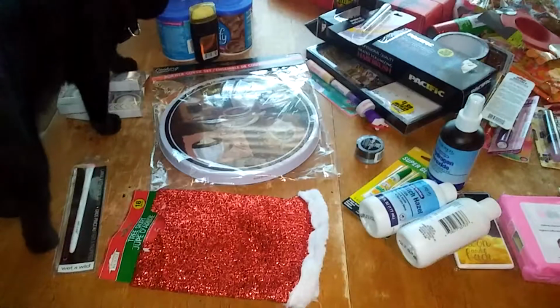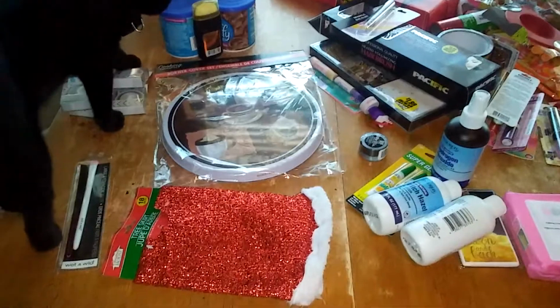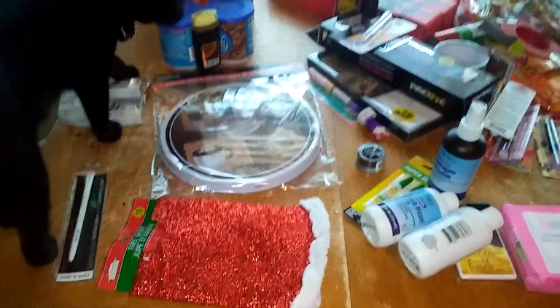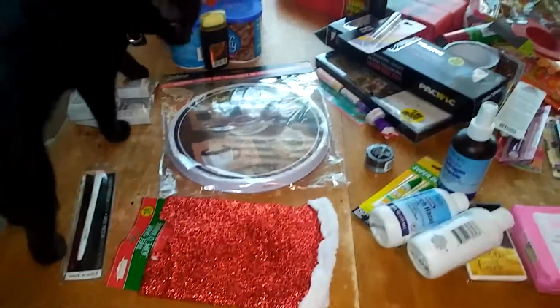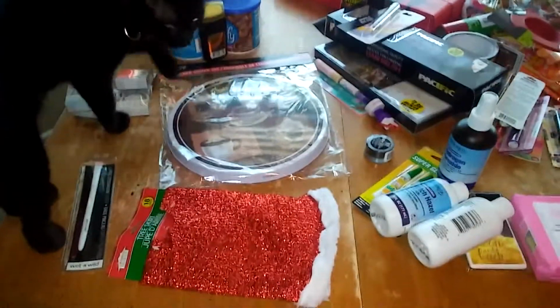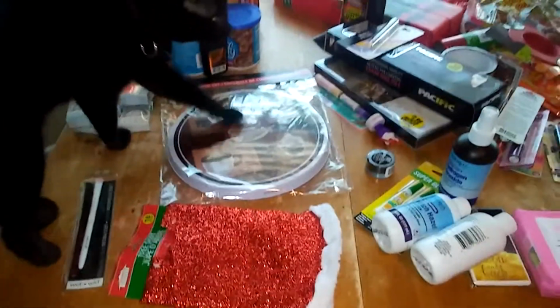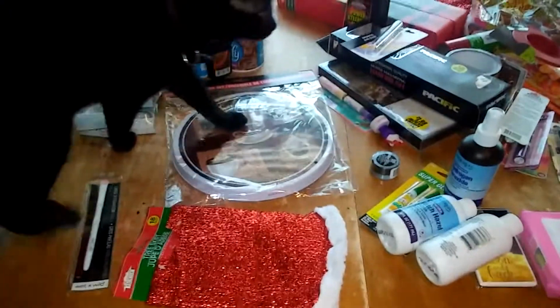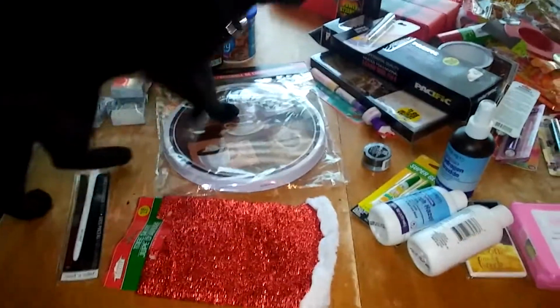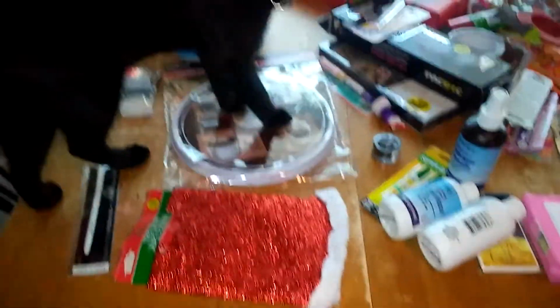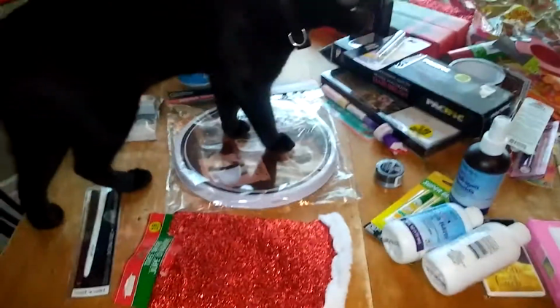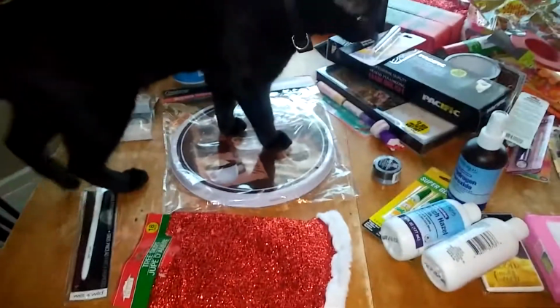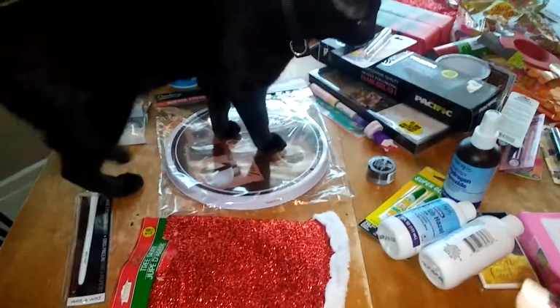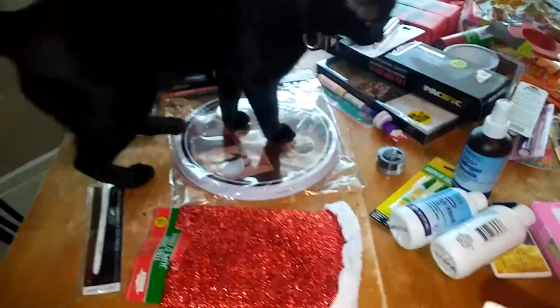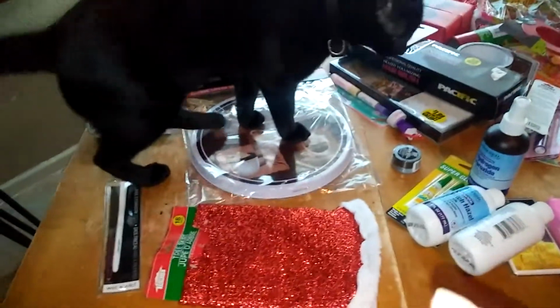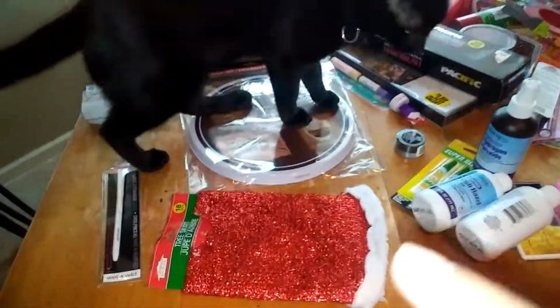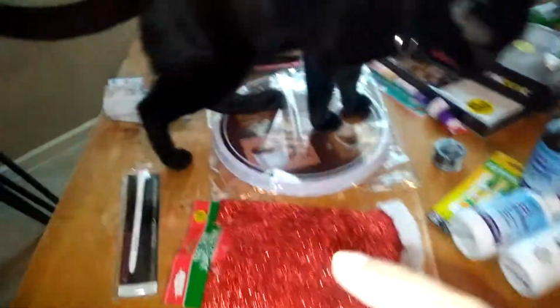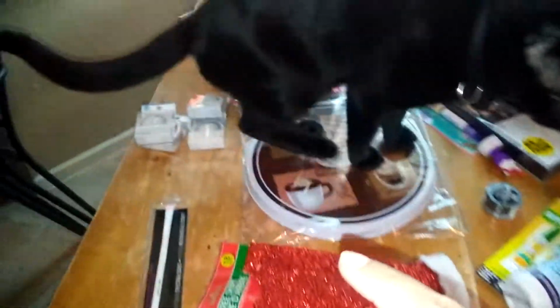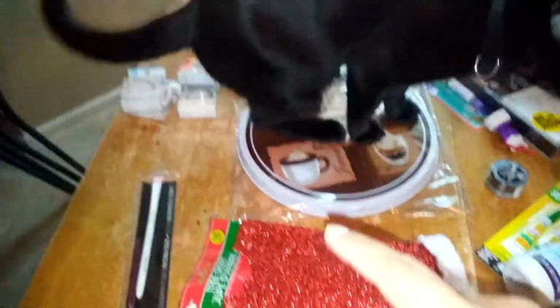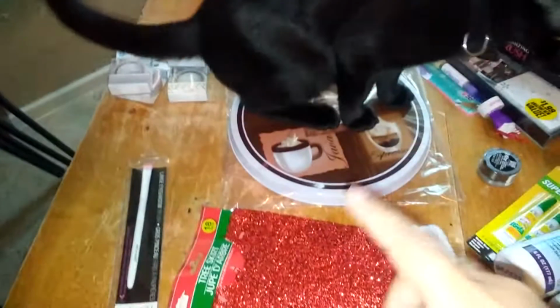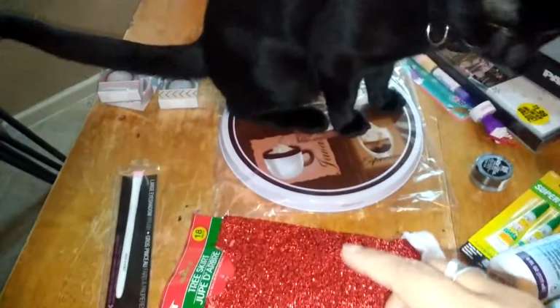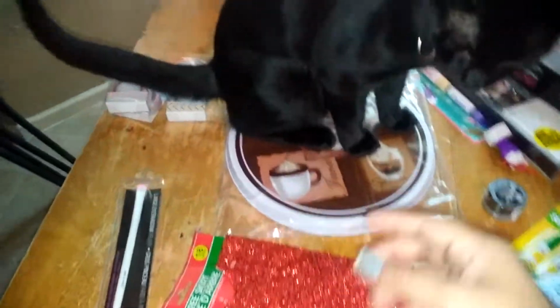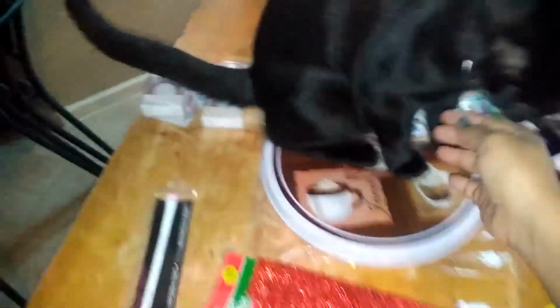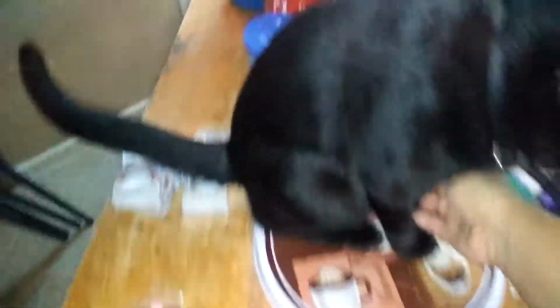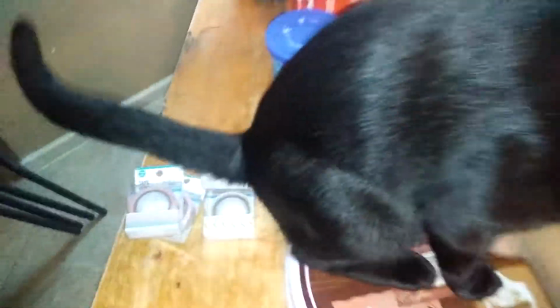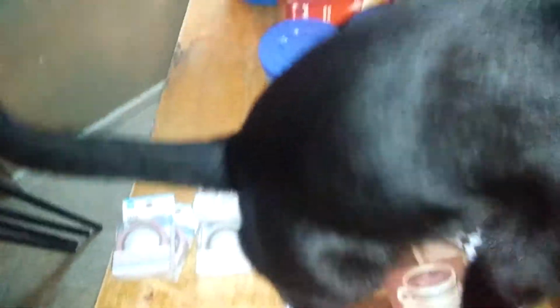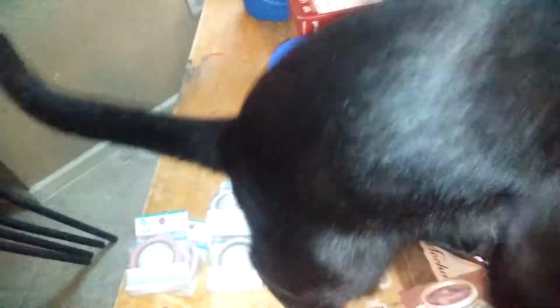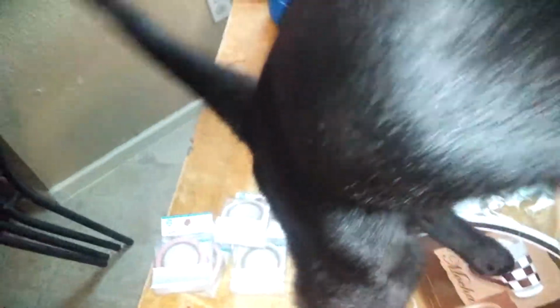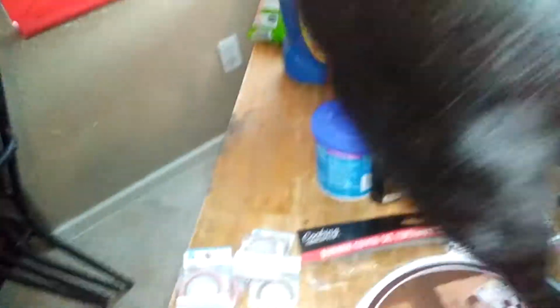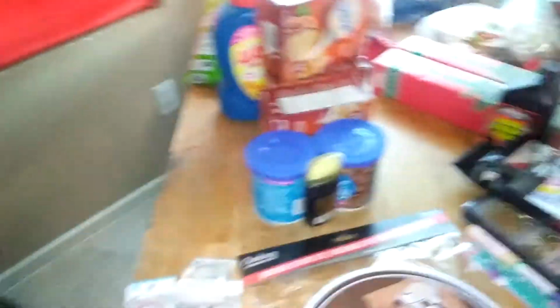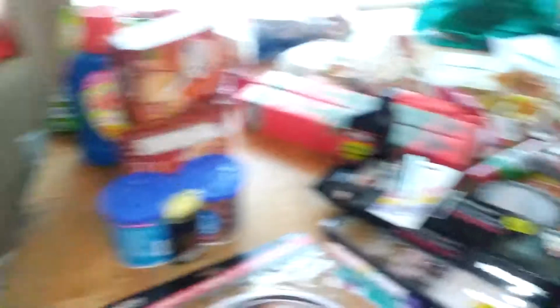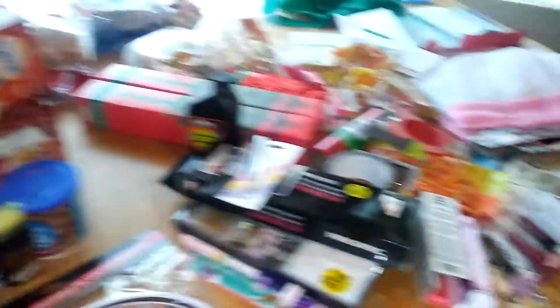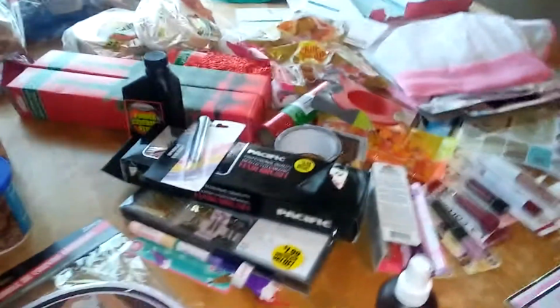Hey family and friends, here's another Dollar Tree haul. I totally forgot about this bag that was left in the car. Excuse me sweetie — that's my kitty.